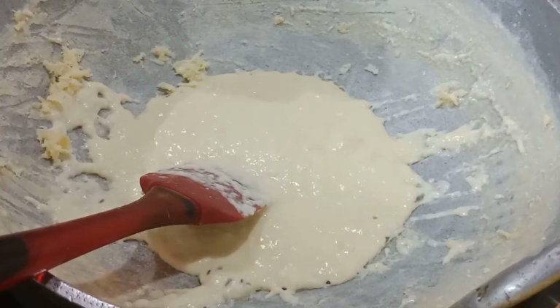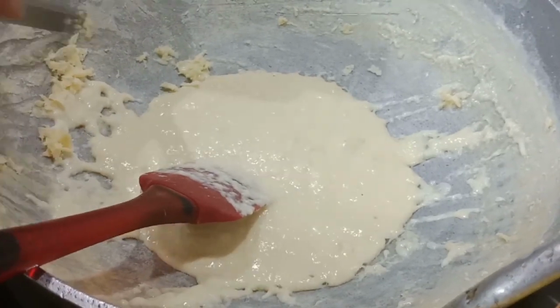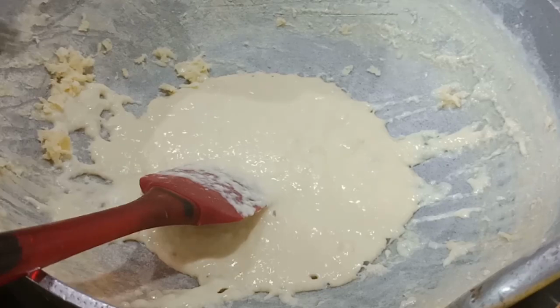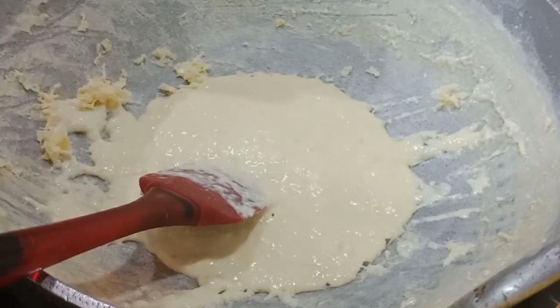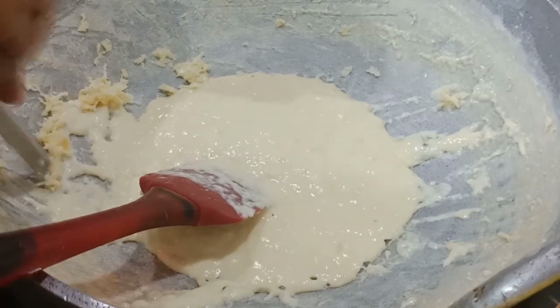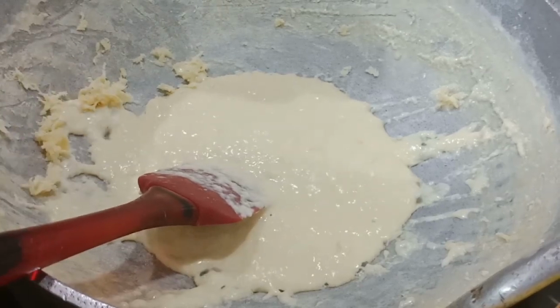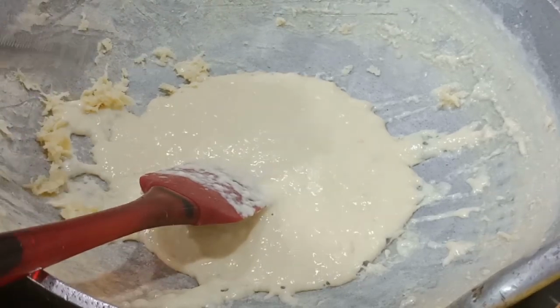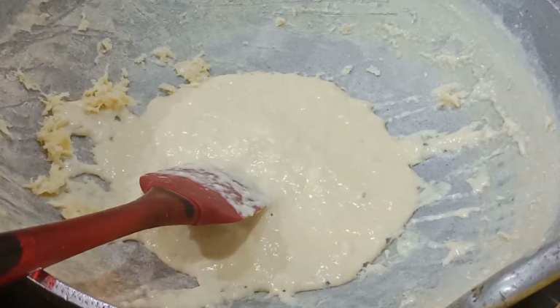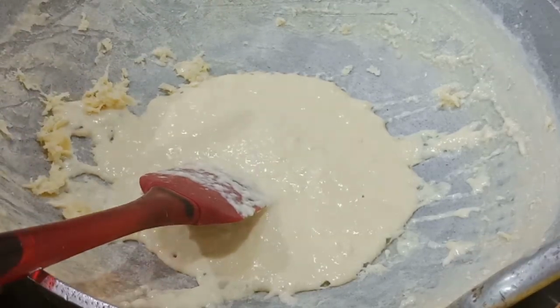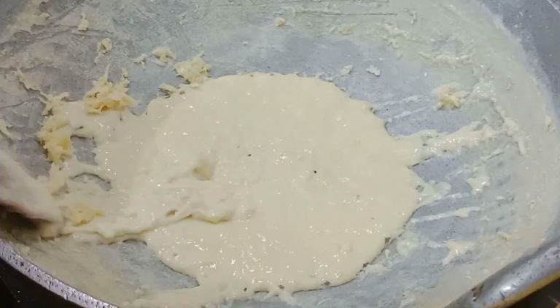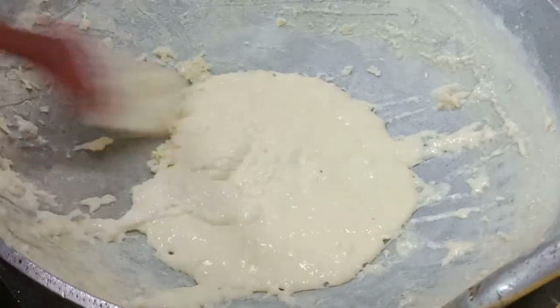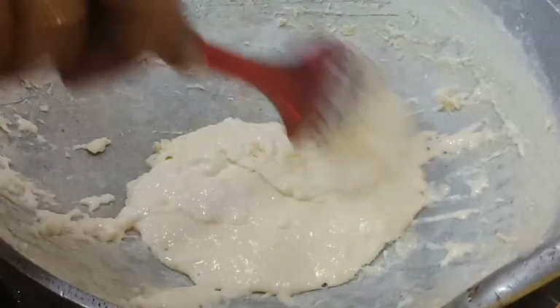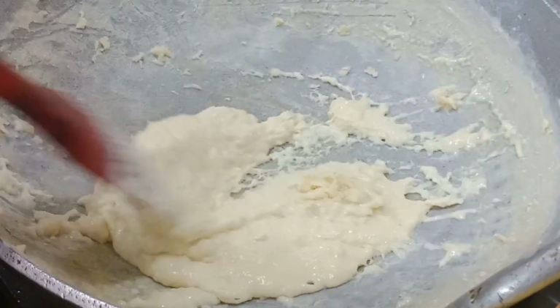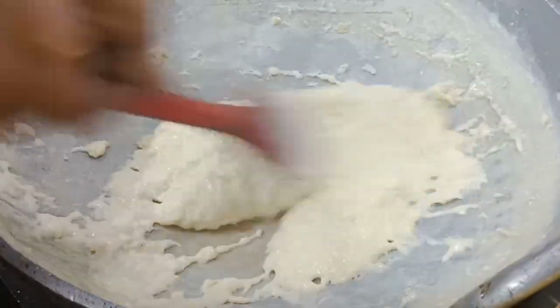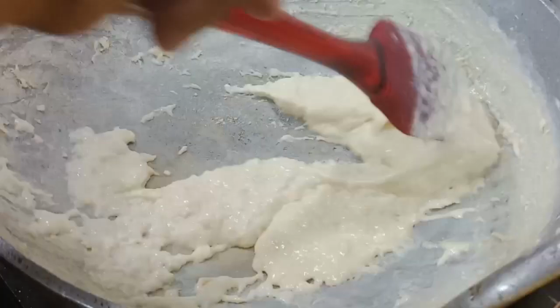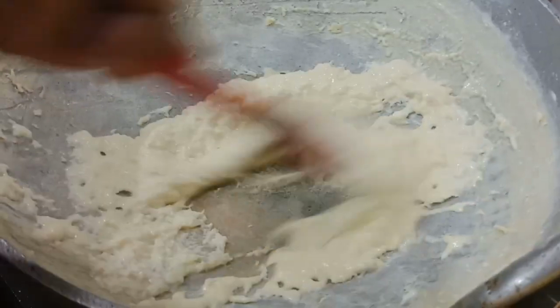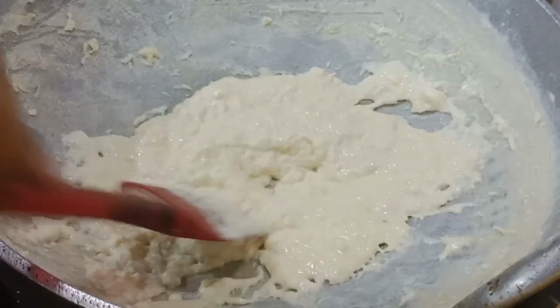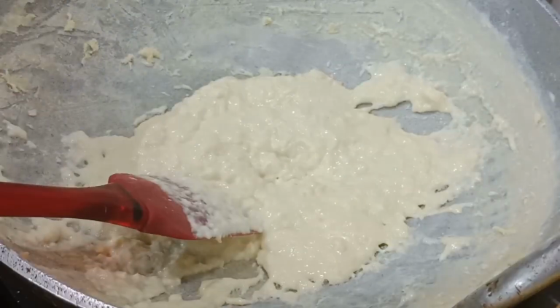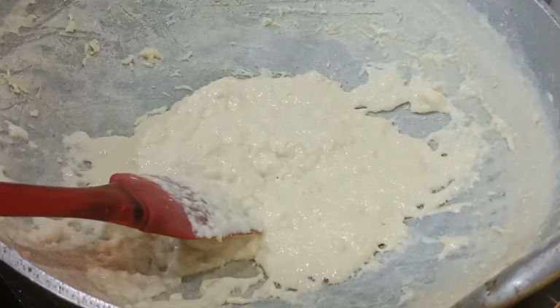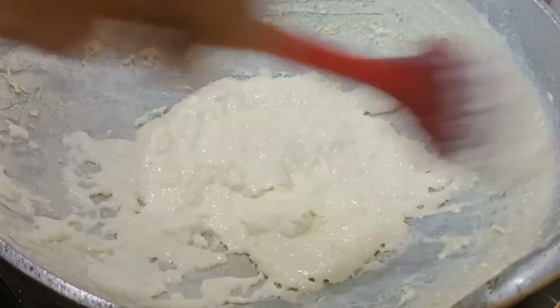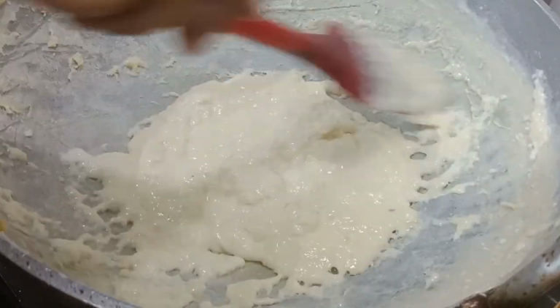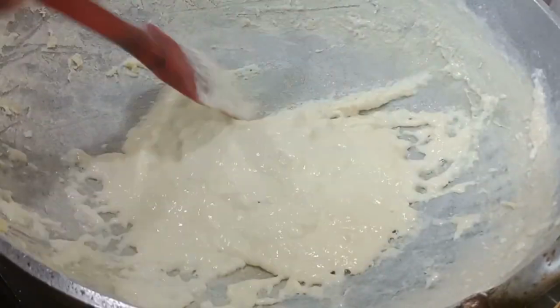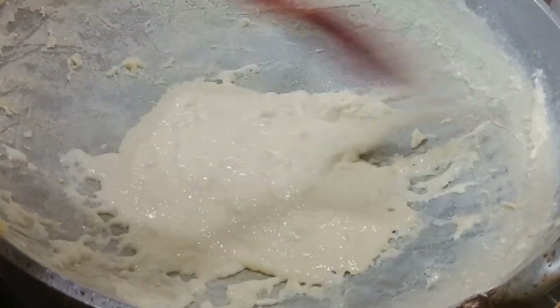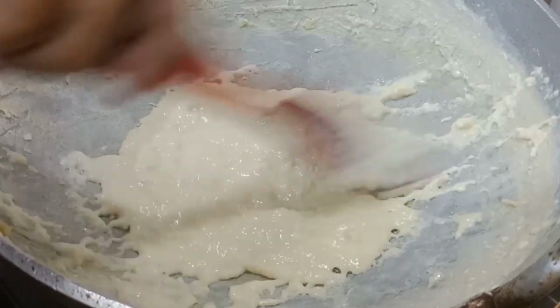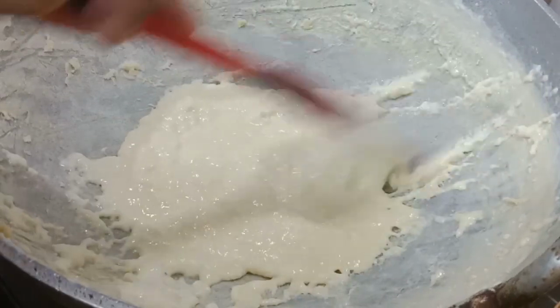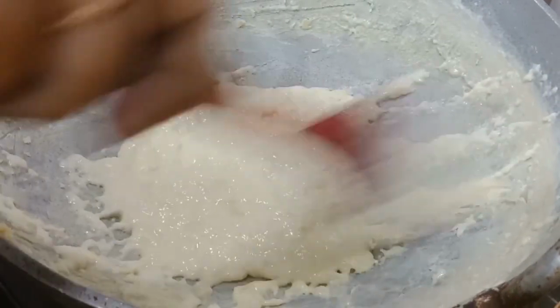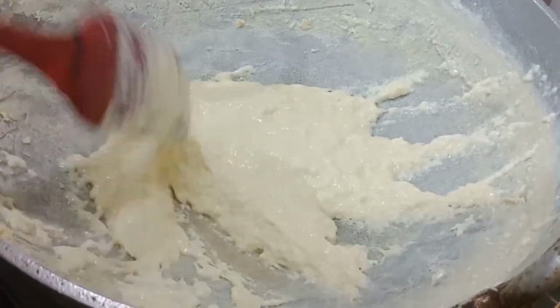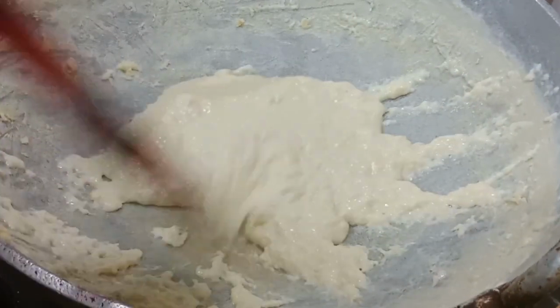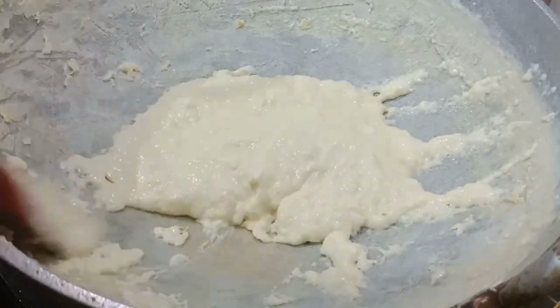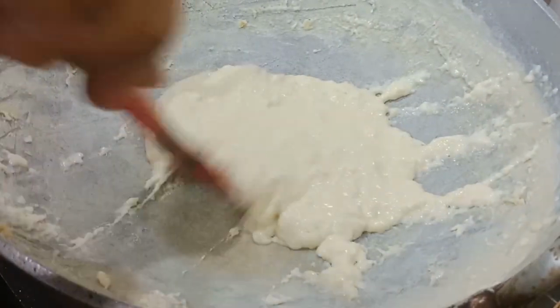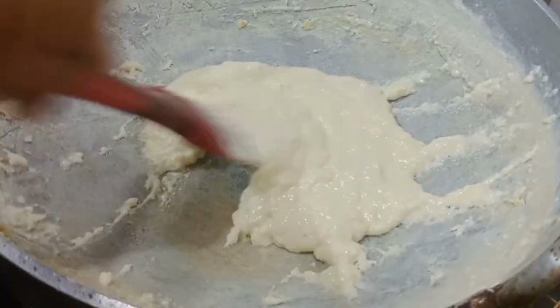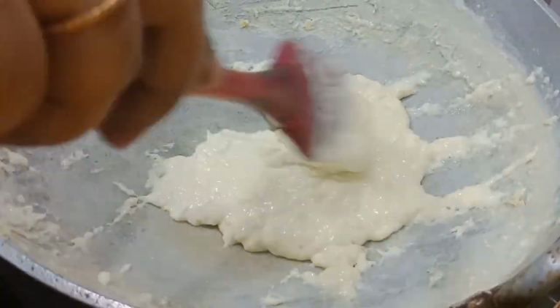Let's put a topping on the ice cream. We will cut for a few minutes and then I will pour it.